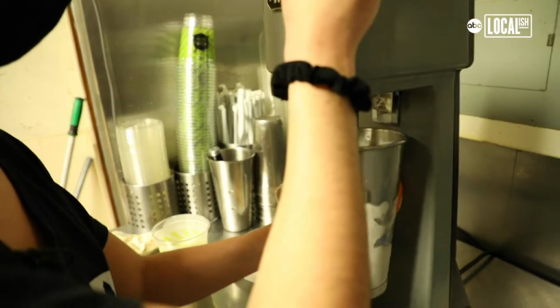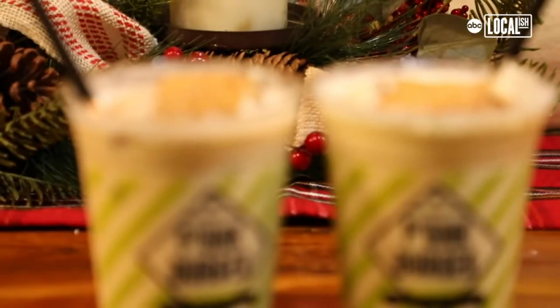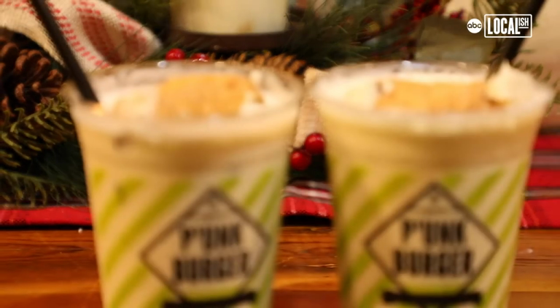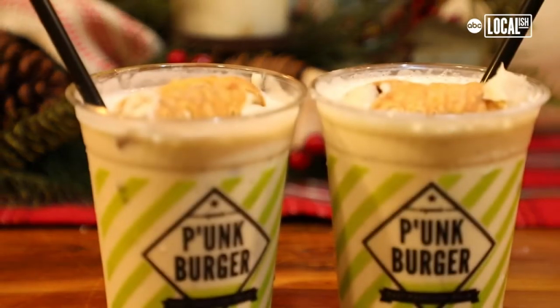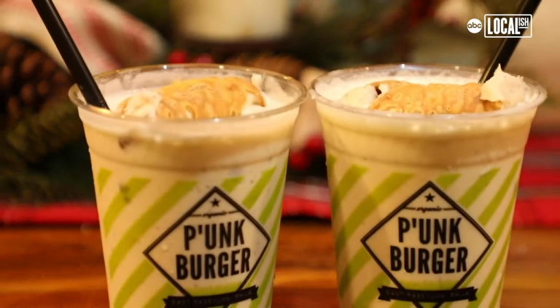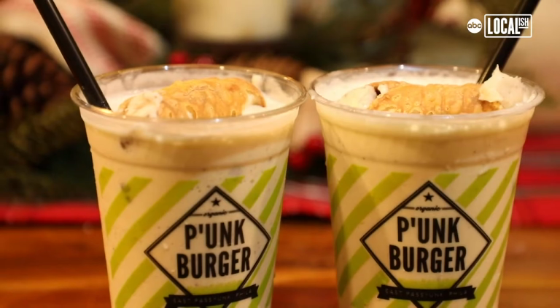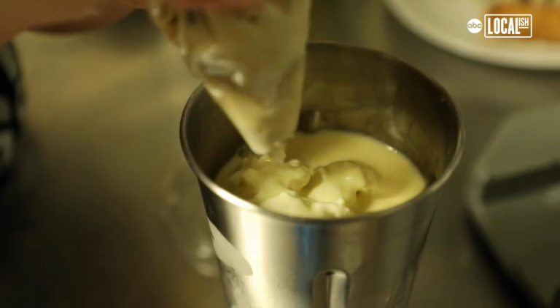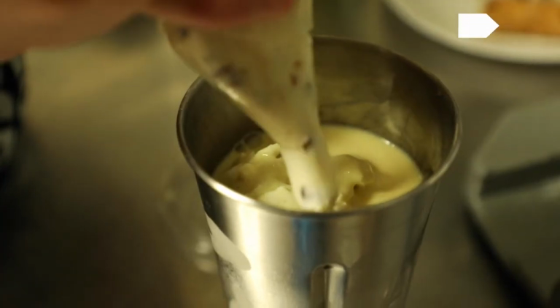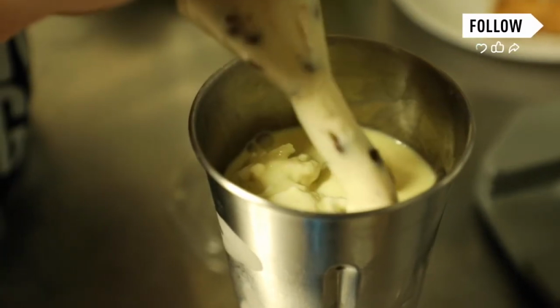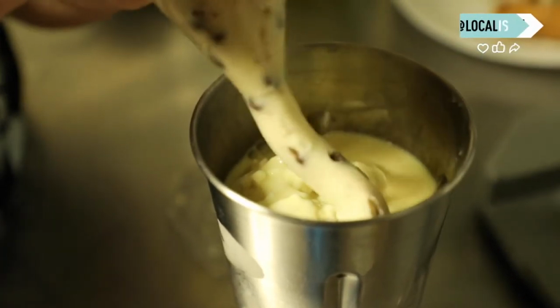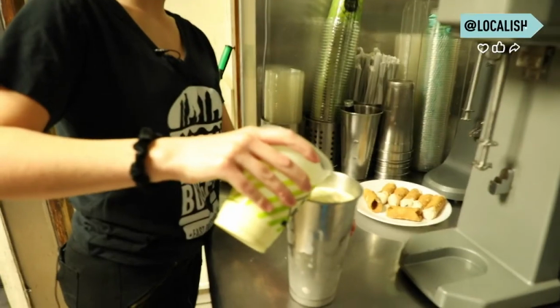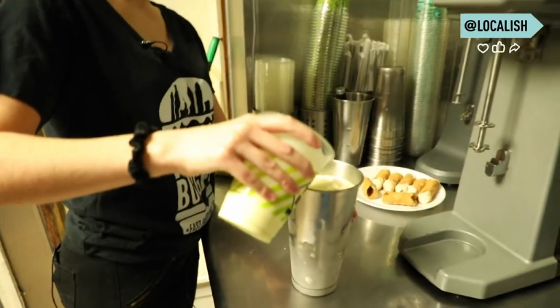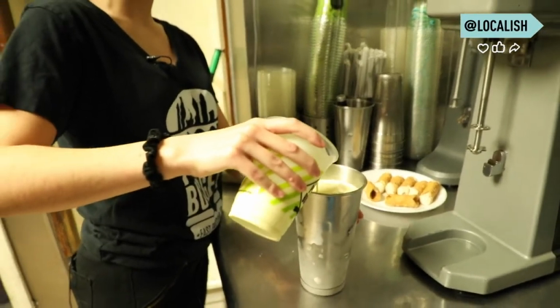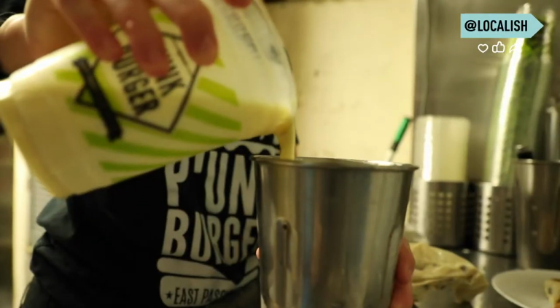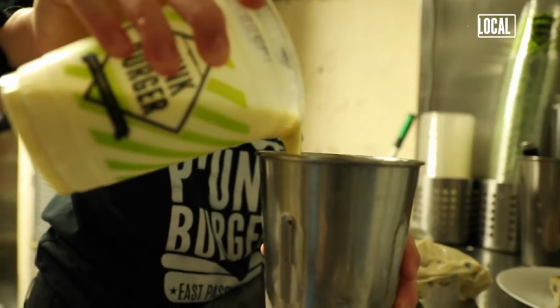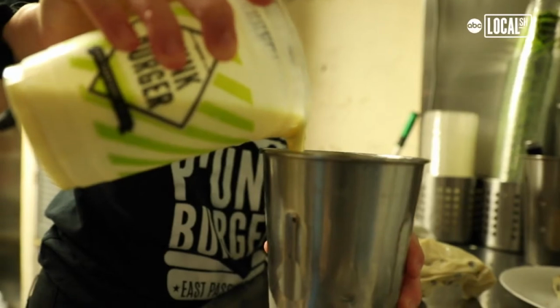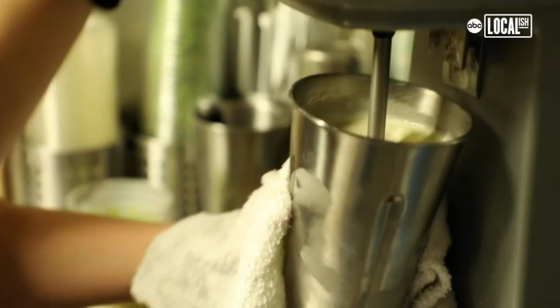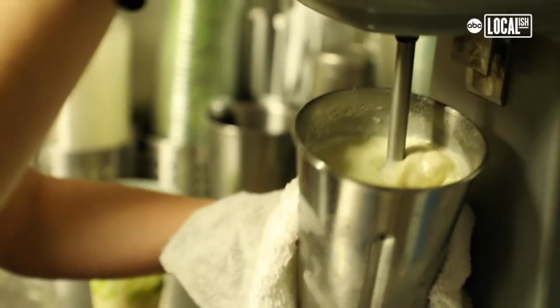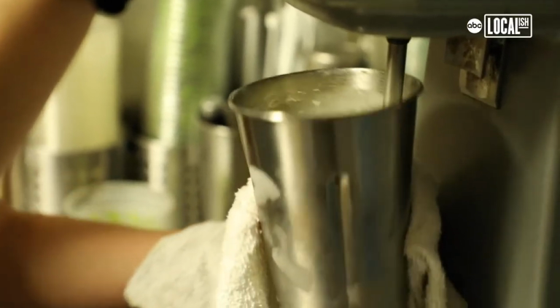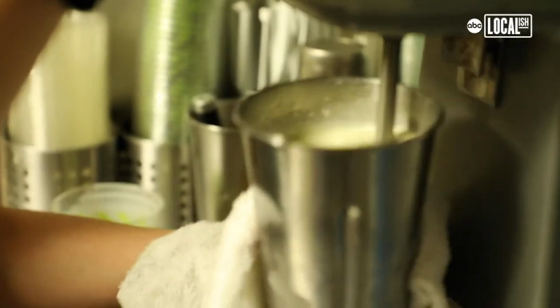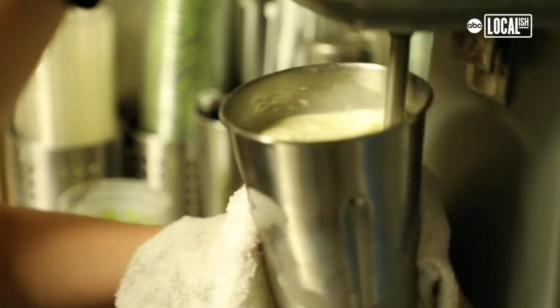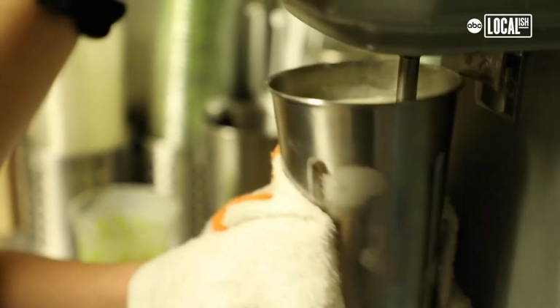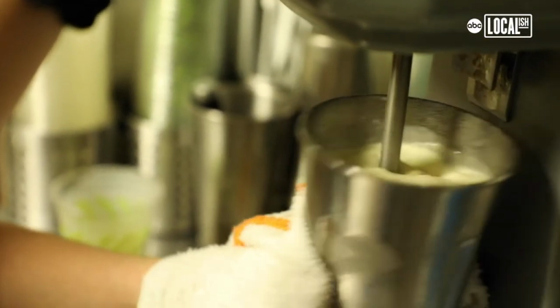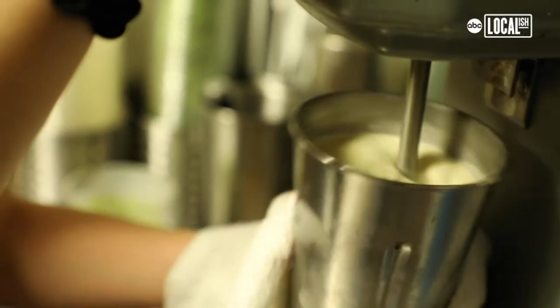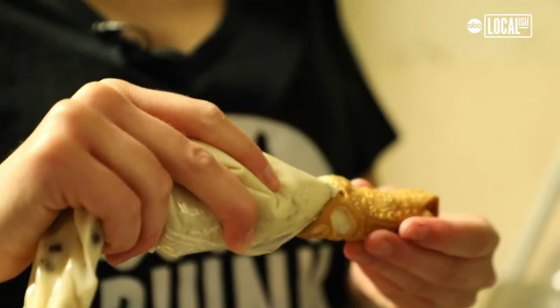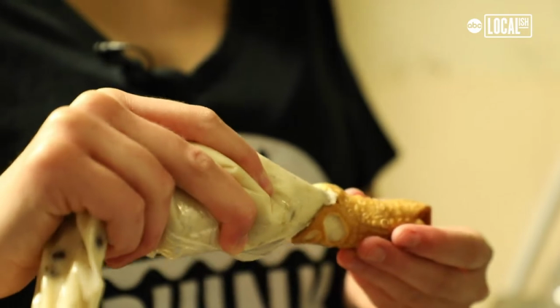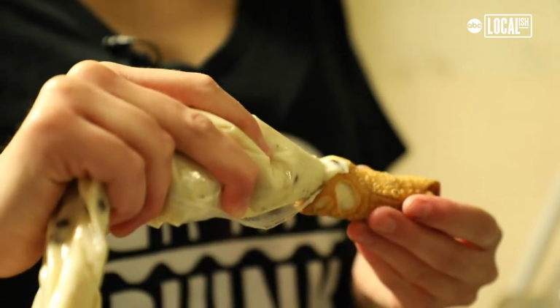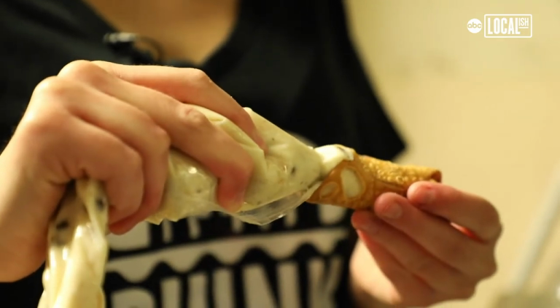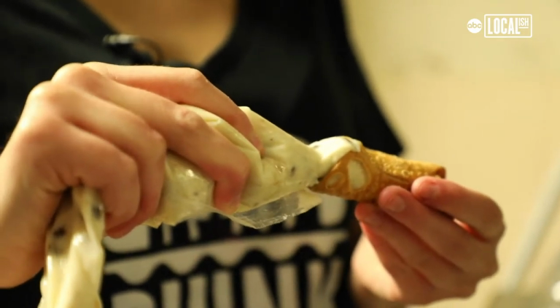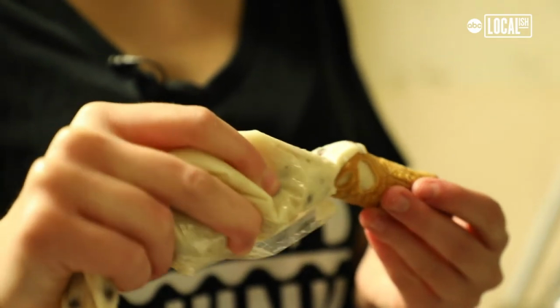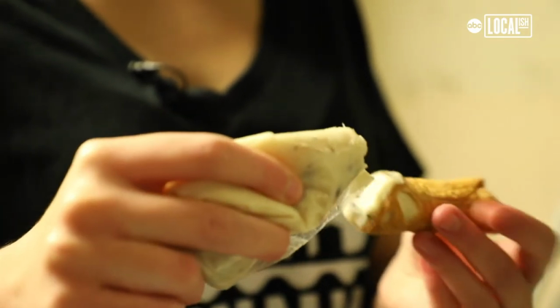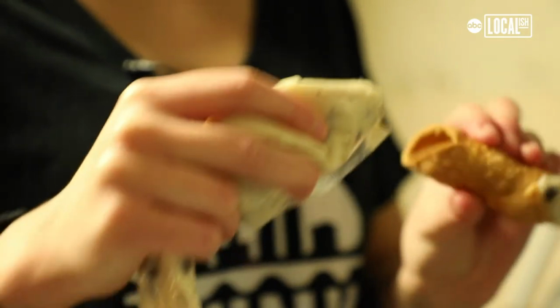For the eggnog cannoli milkshake, we use our fresh ricotta filling that we make here. Rather than using whole milk, we use the eggnog to blend the shake, along with Bassett's vanilla ice cream. A lot of our stuff is locally sourced from around the Philadelphia area. We get our cannoli shells from the East County Market and we make our ricotta filling here.